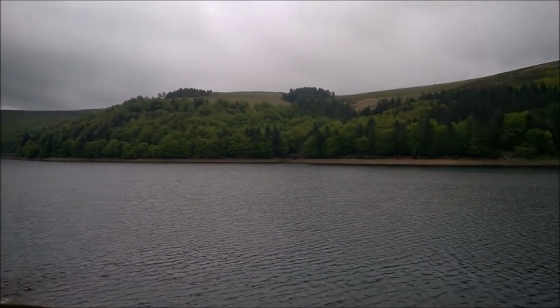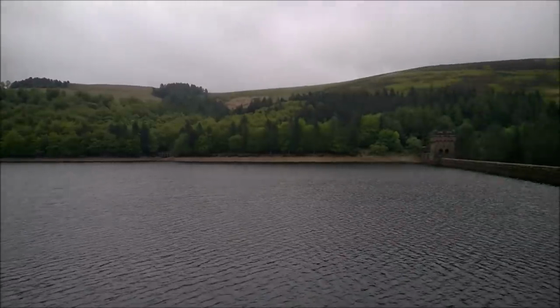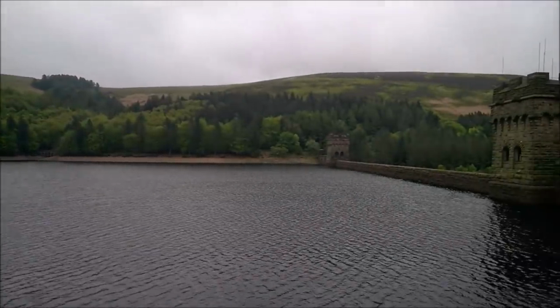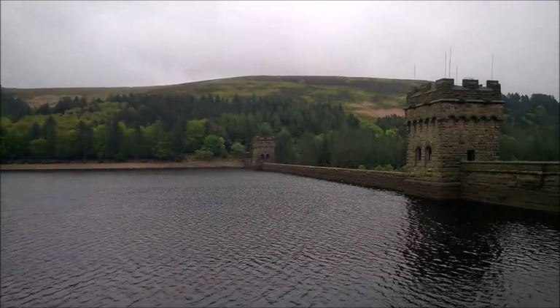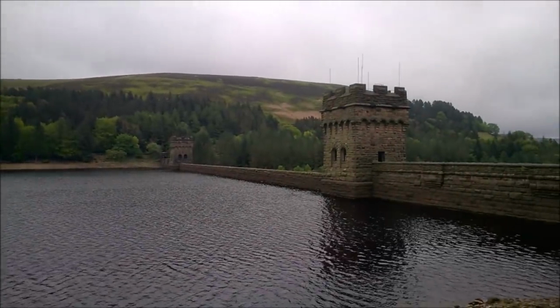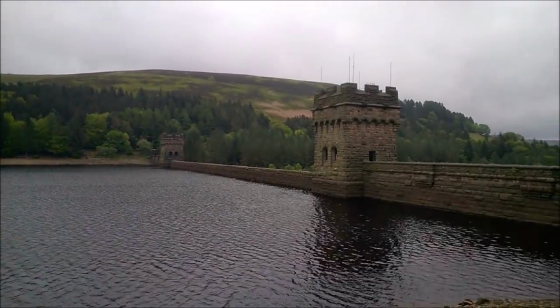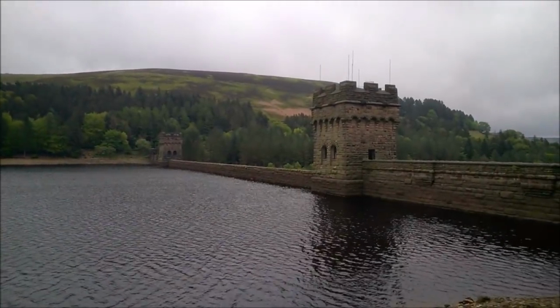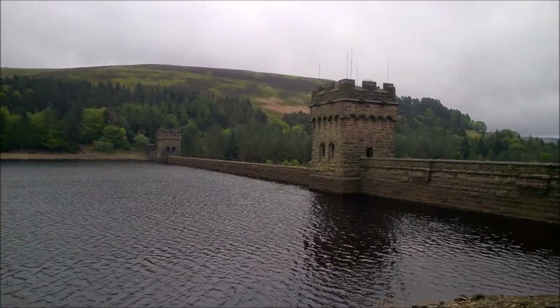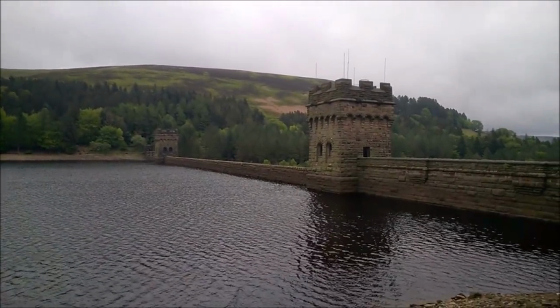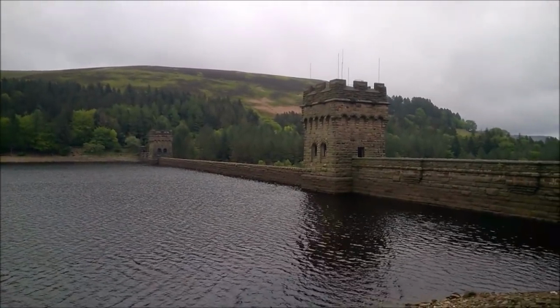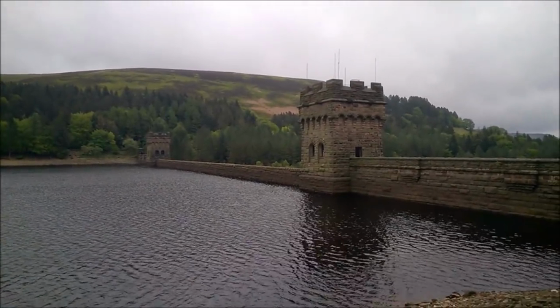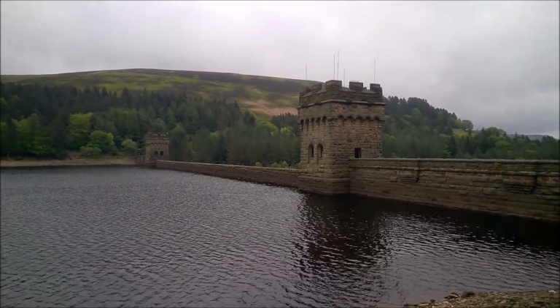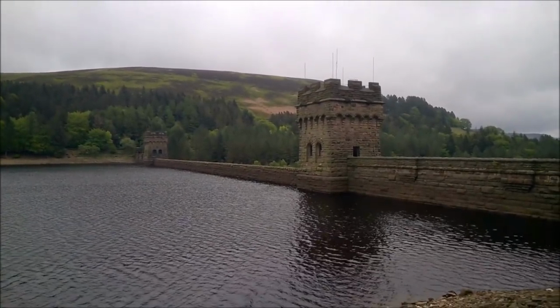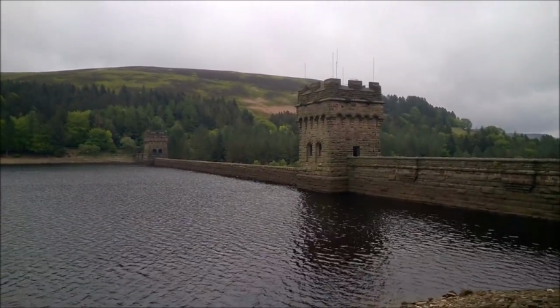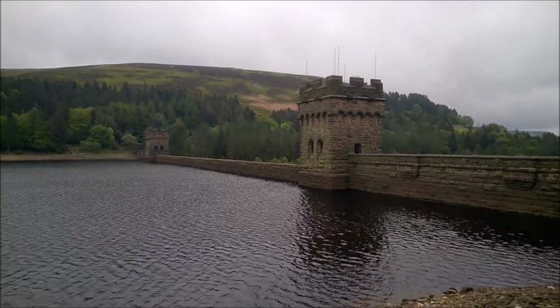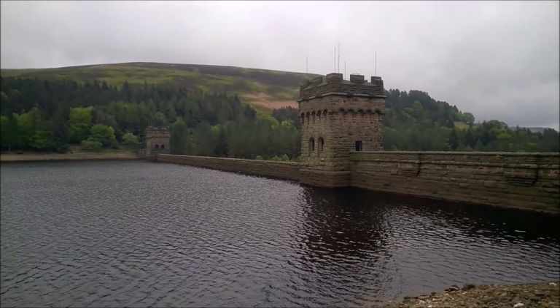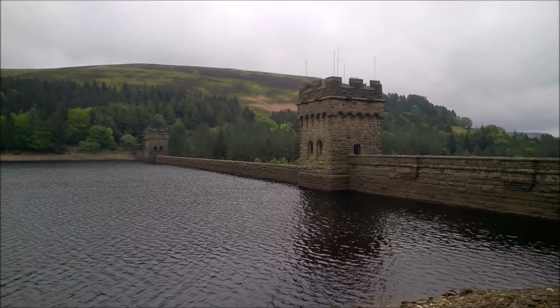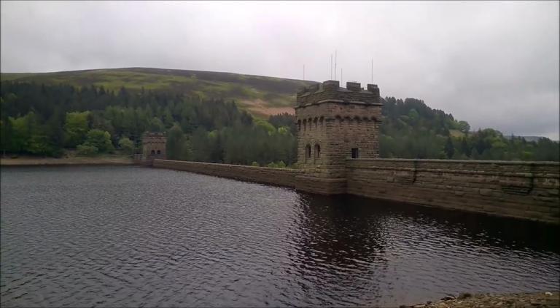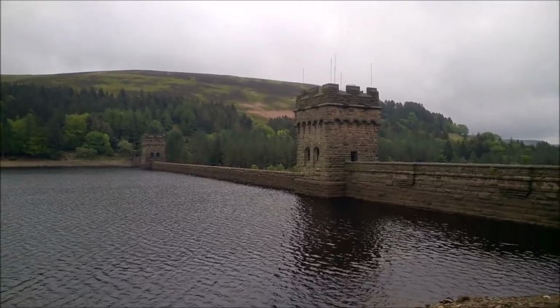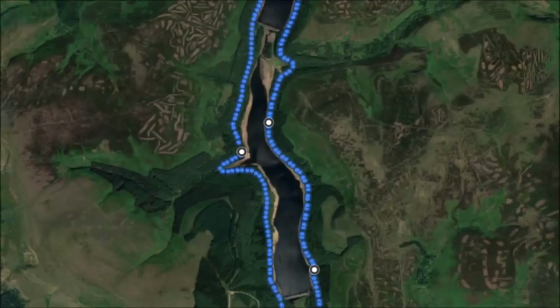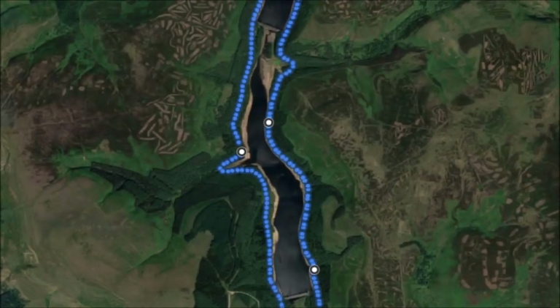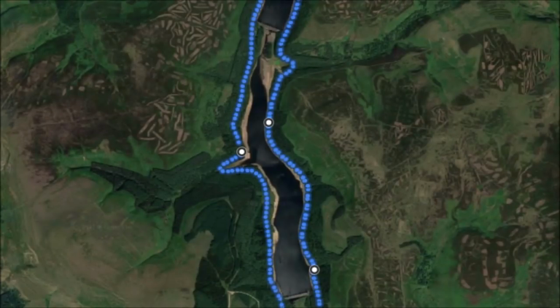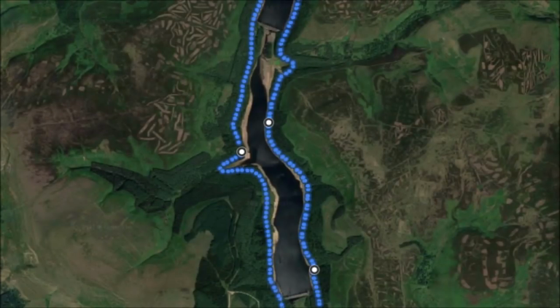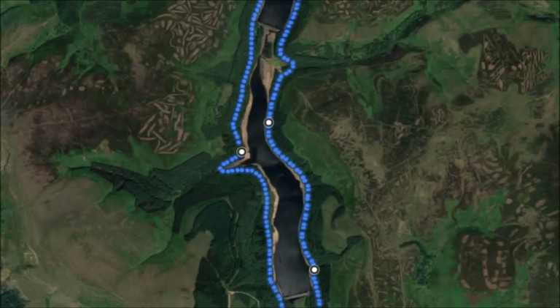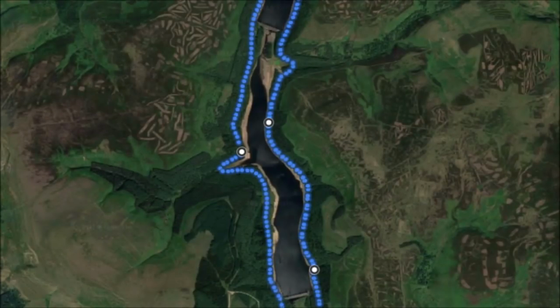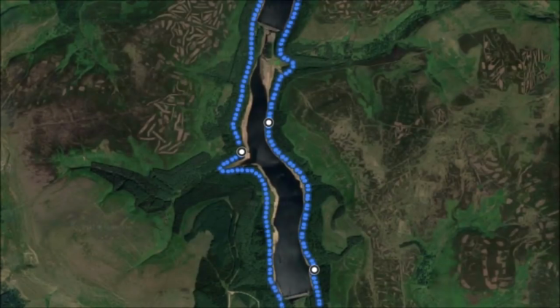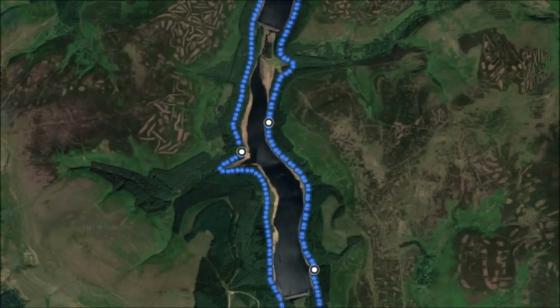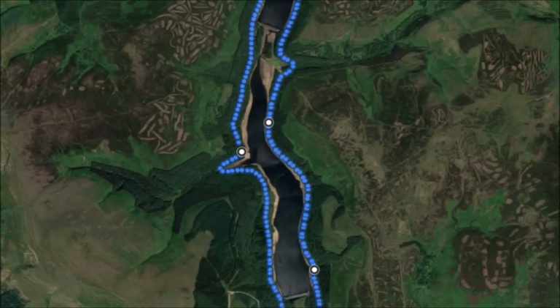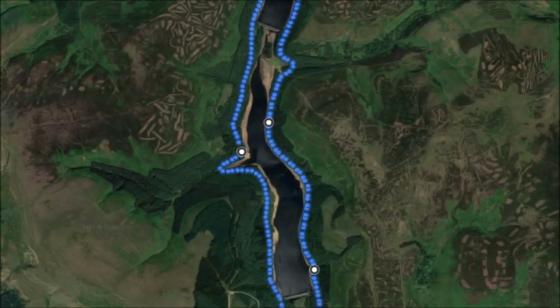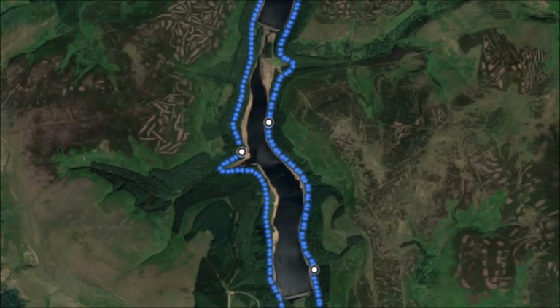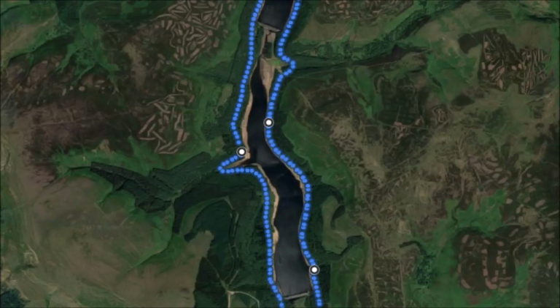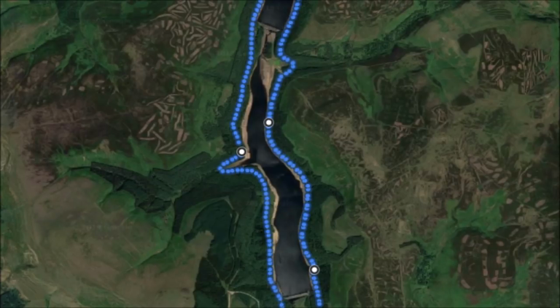This is the Derwent dam, the middle of the three reservoirs. Here you can see the route continuing from this point up along the western shore of the Derwent reservoir towards Howden dam.